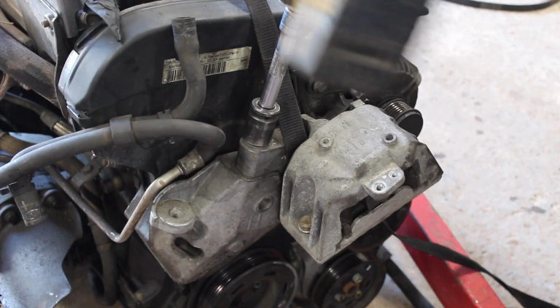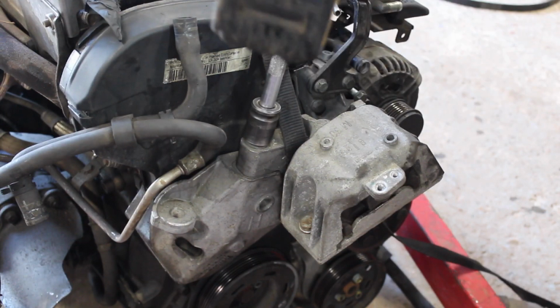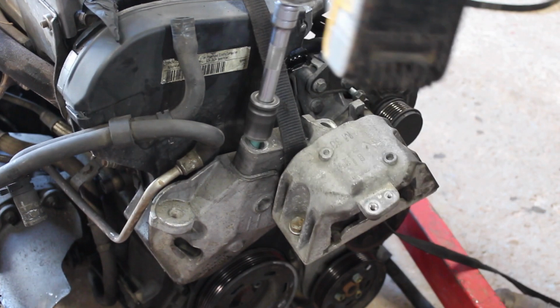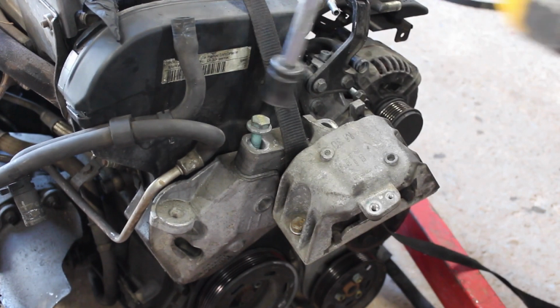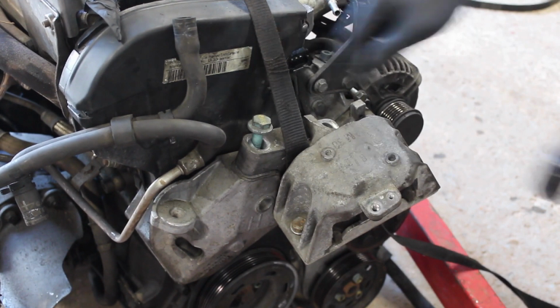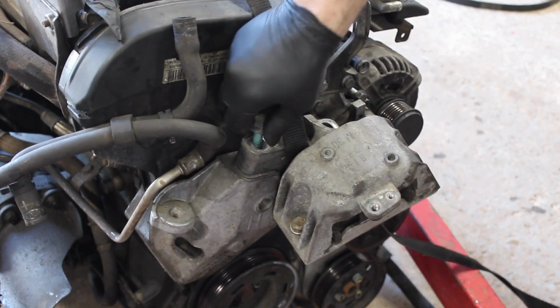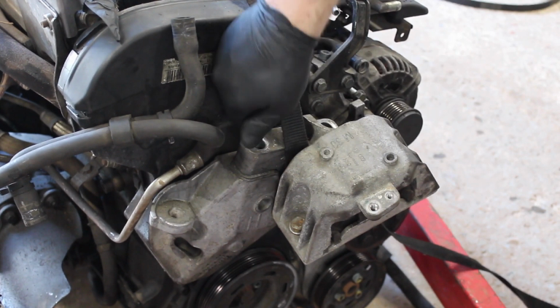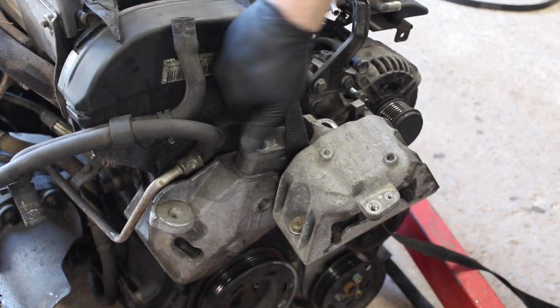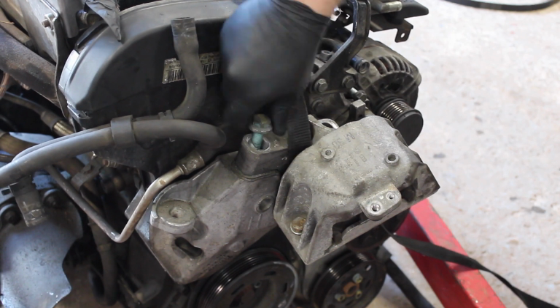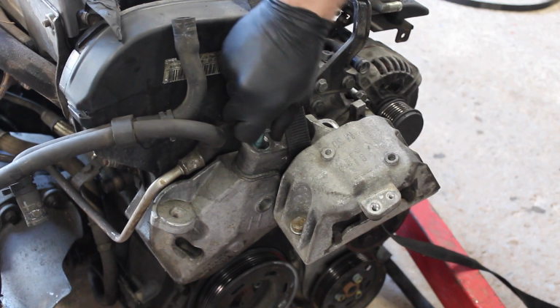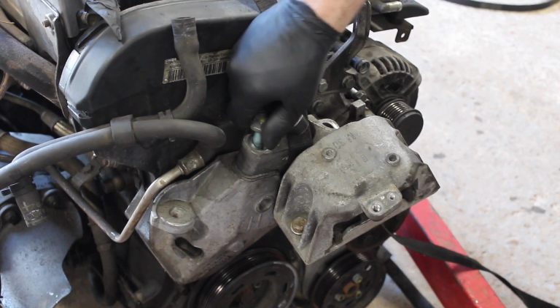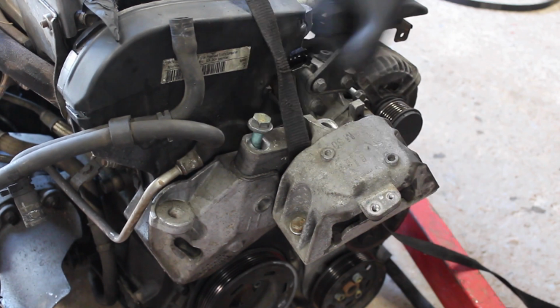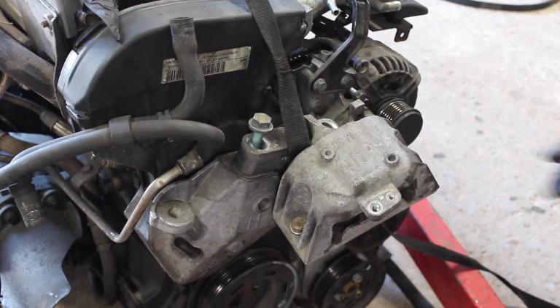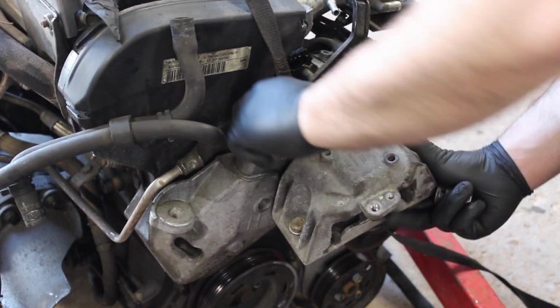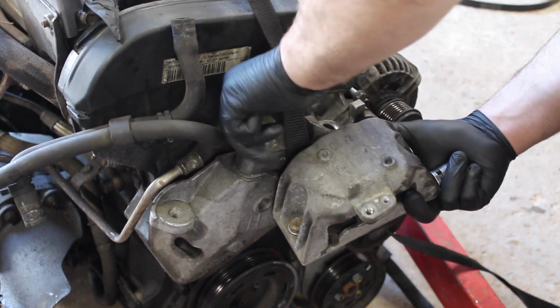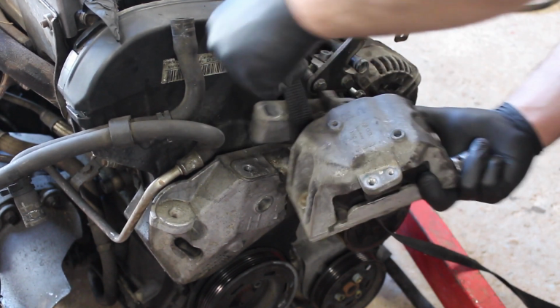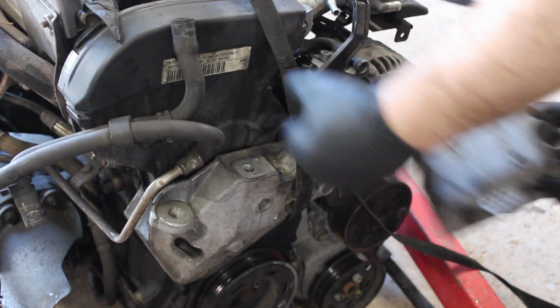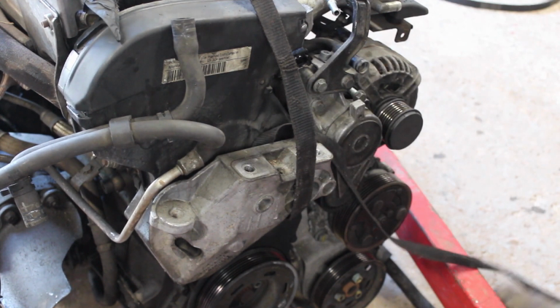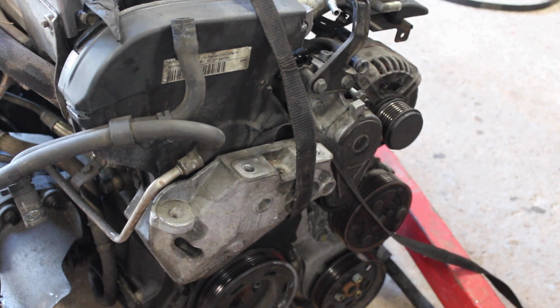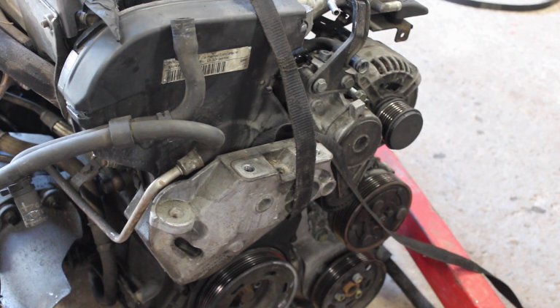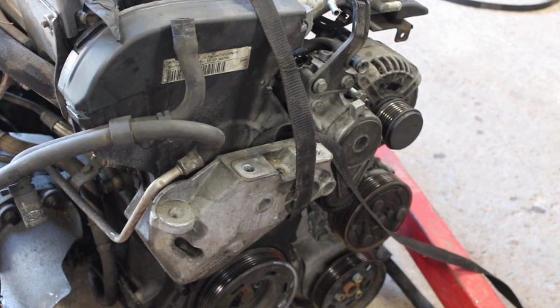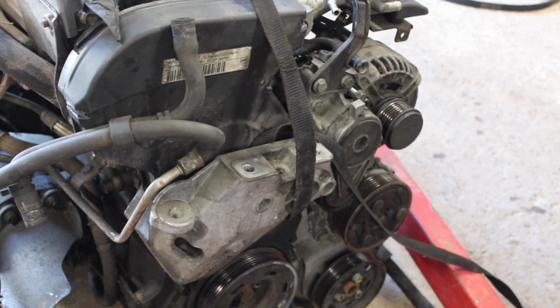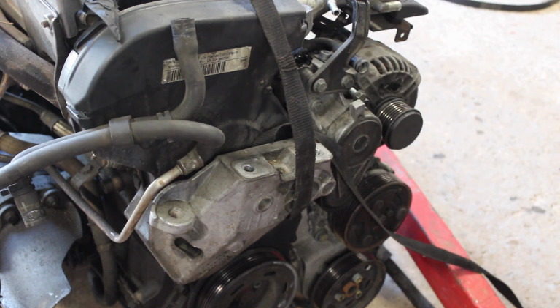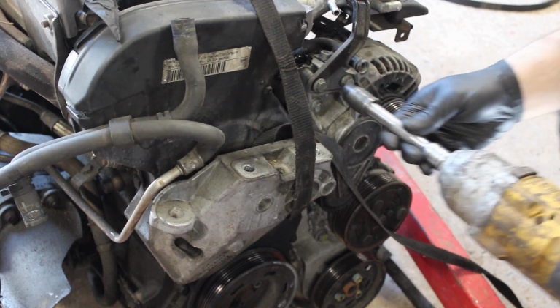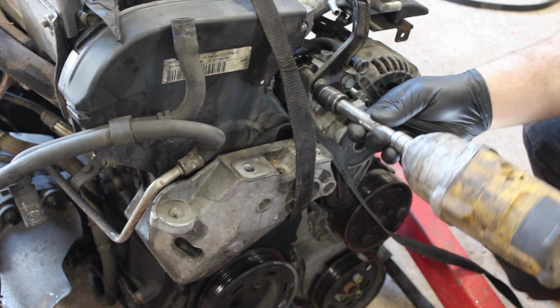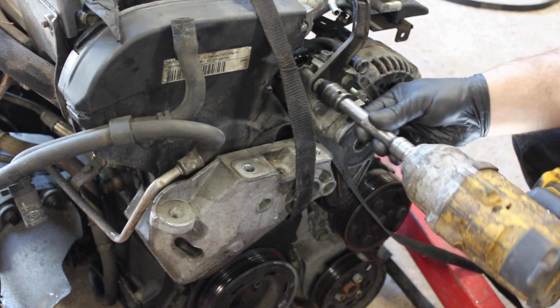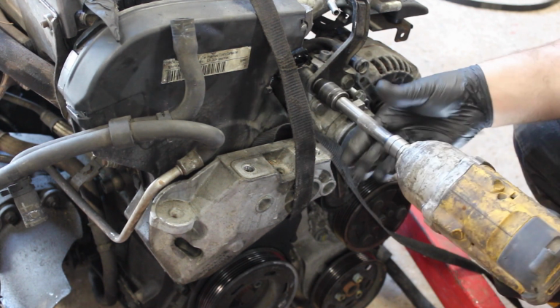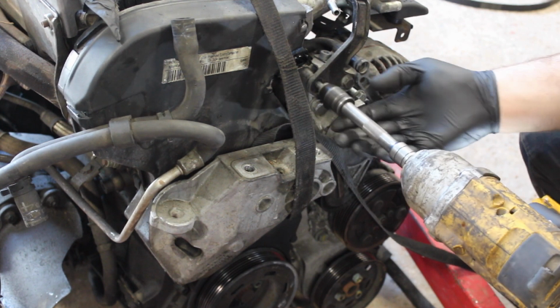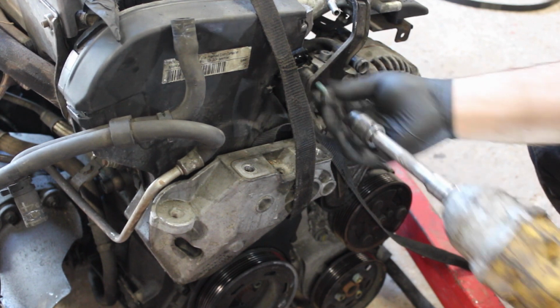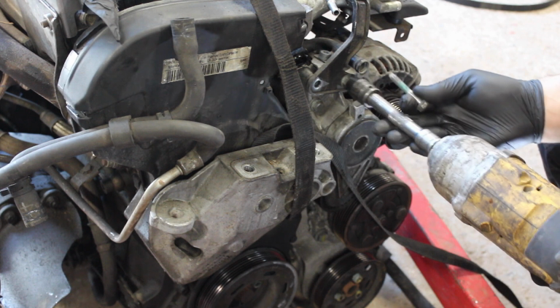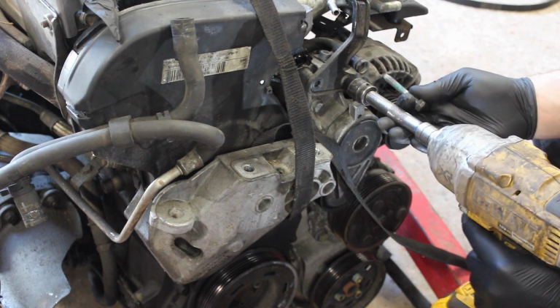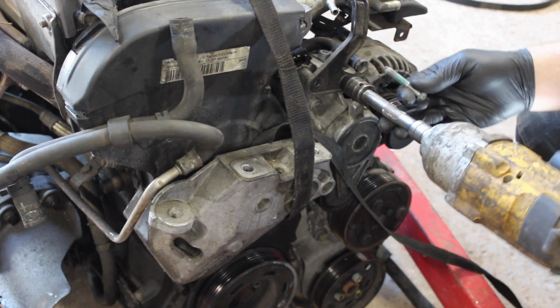Removing the engine mount gives me better access for power tools, so it's pulled off, followed by the belt tensioner, alternator, AC compressor, external water pump, power steering pump, pipework and the entire auxiliary bracket.